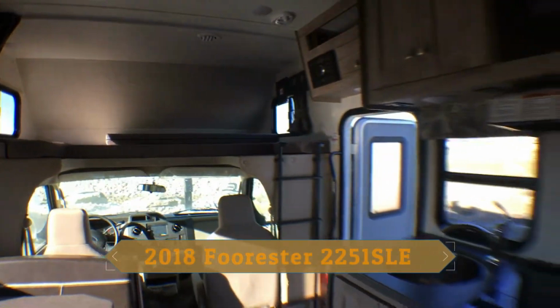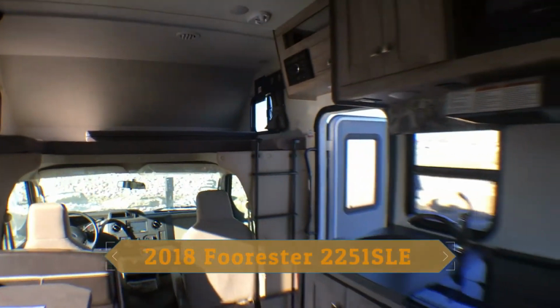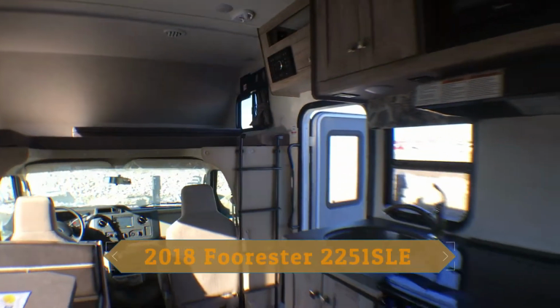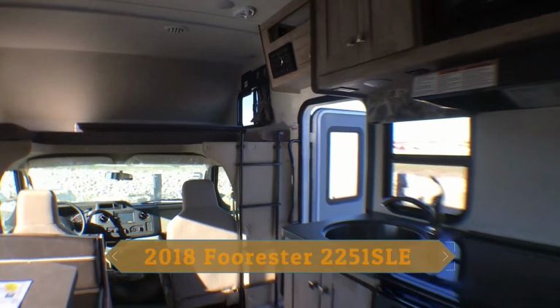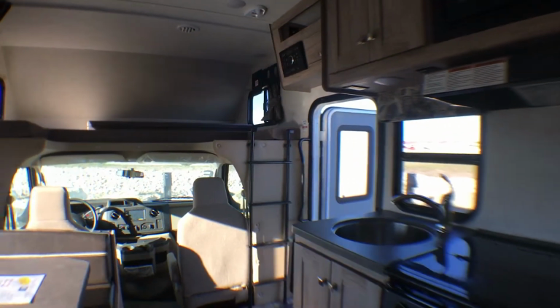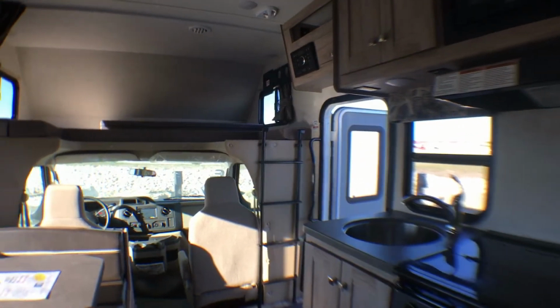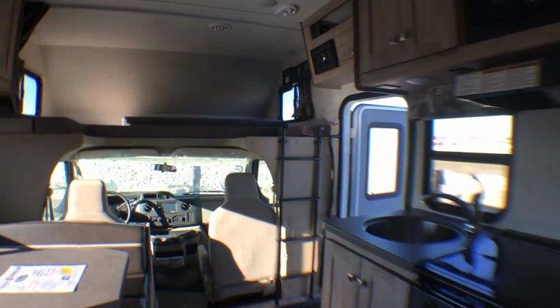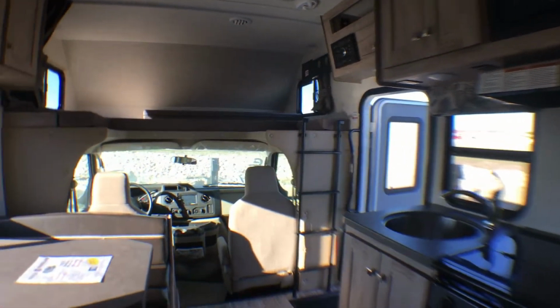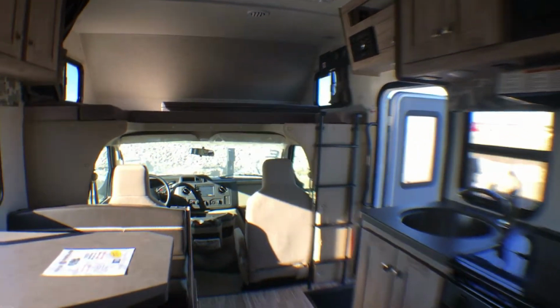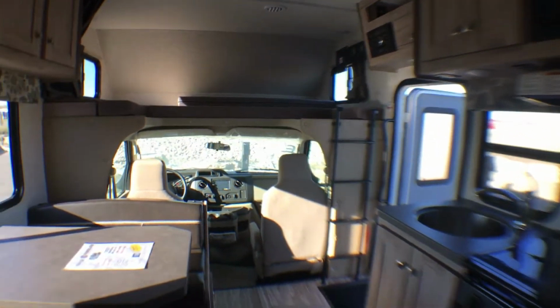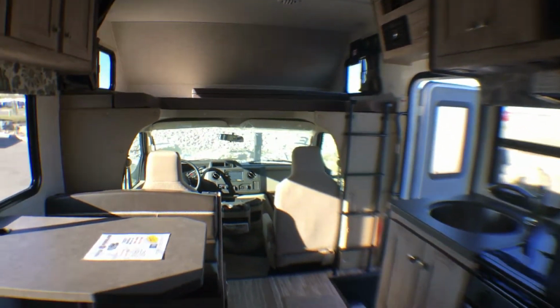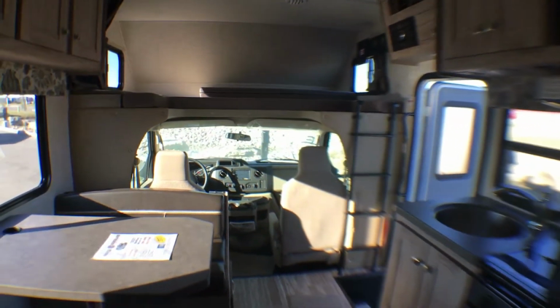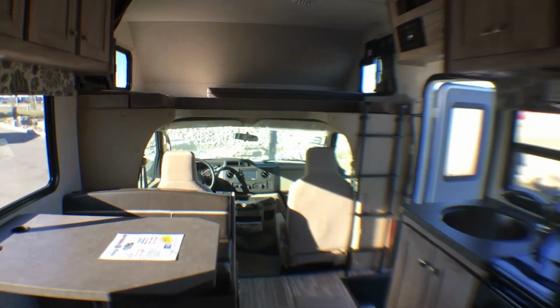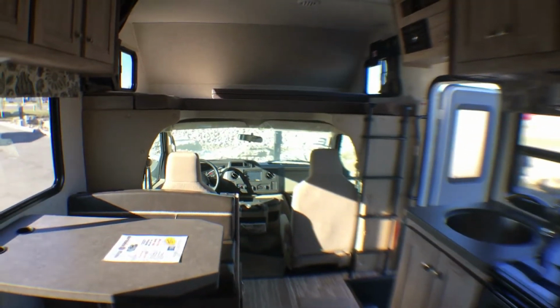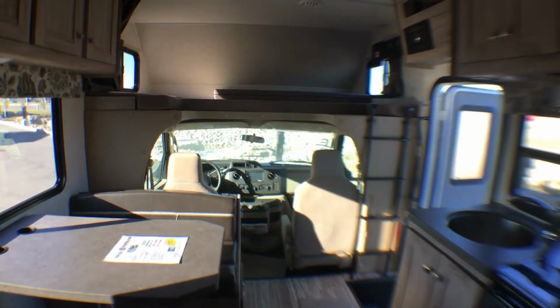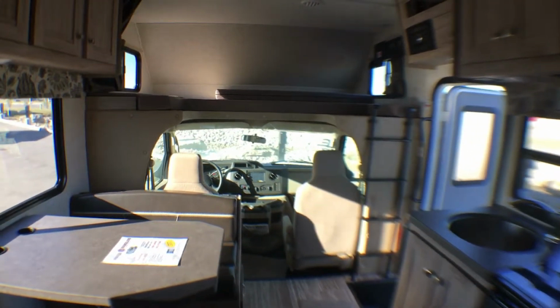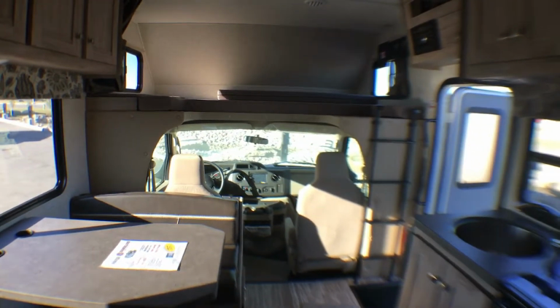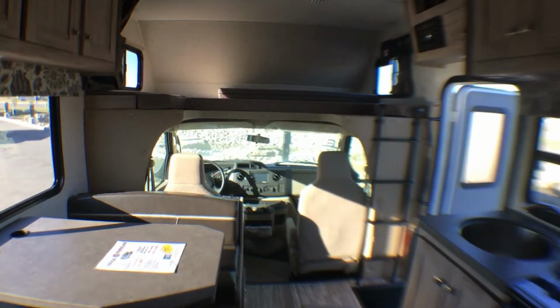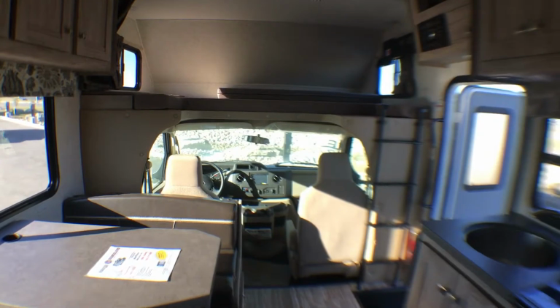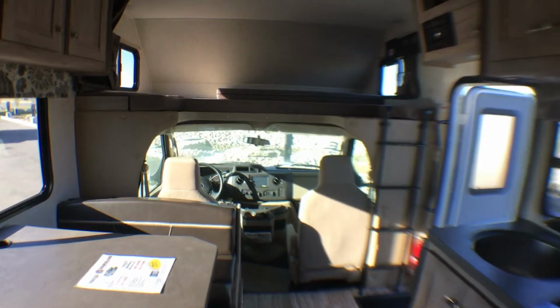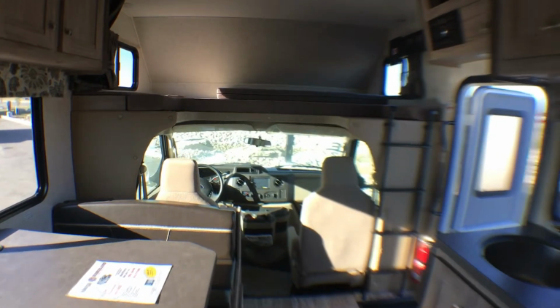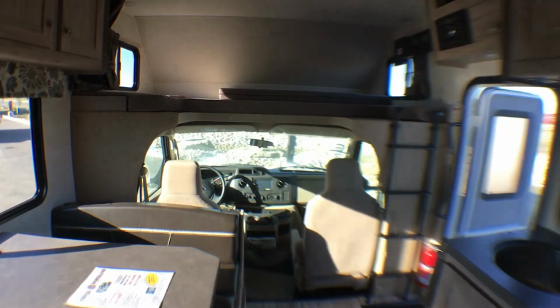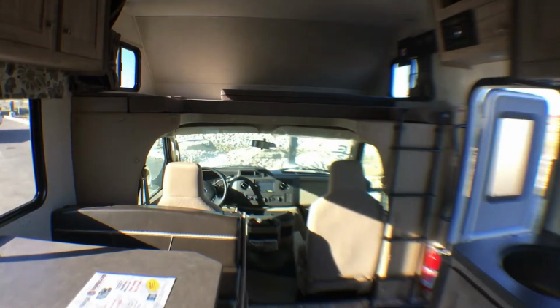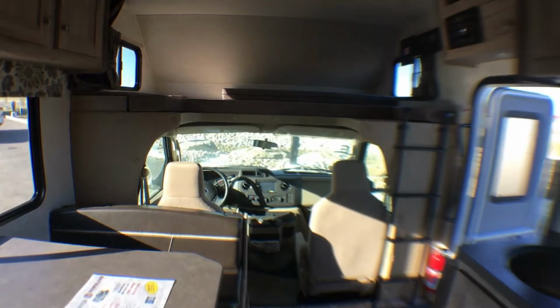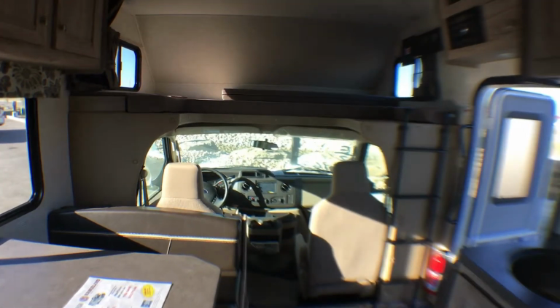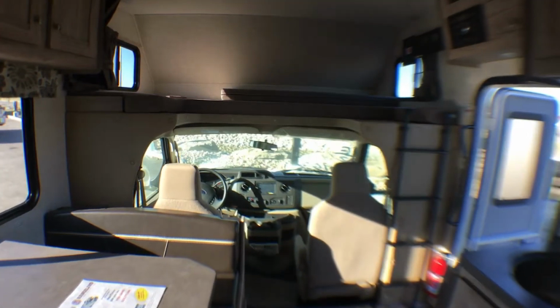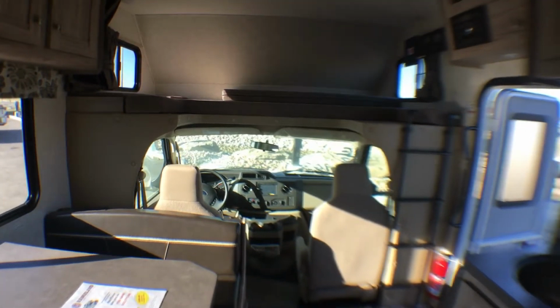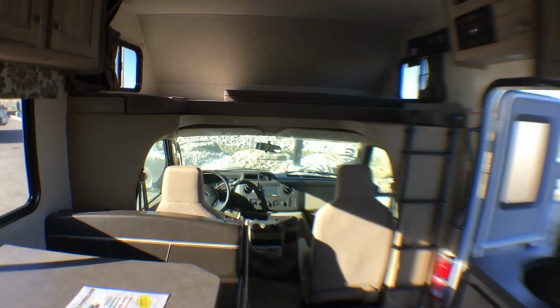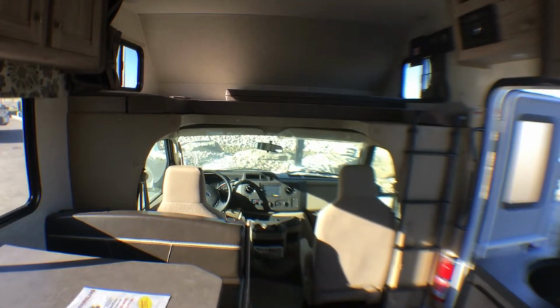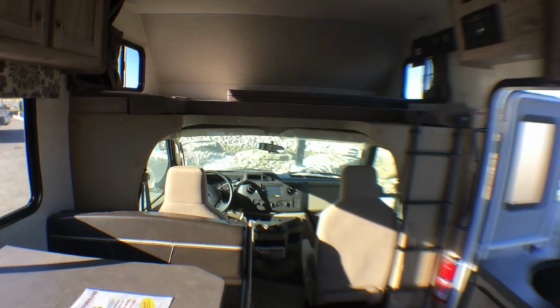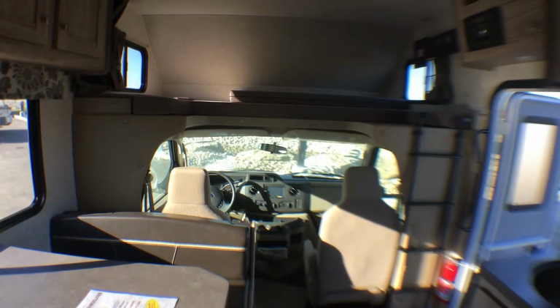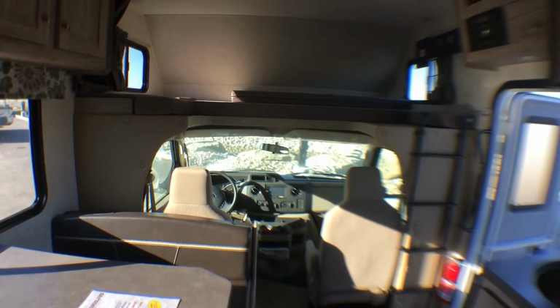Make sure you come down to Rangeland RV so we can take you through a walkthrough on one of our great Forest River Forester C-Class motorhomes. Thank you.